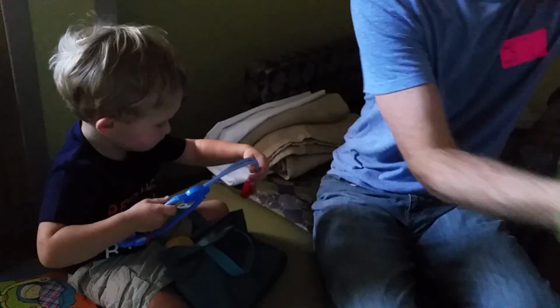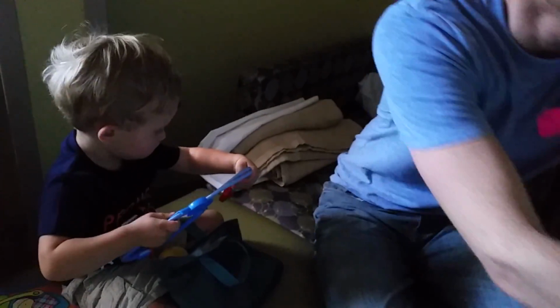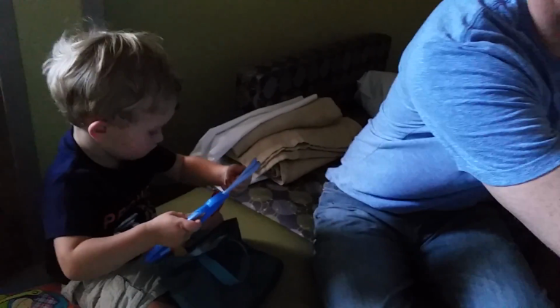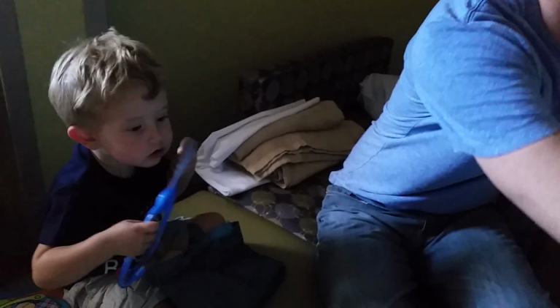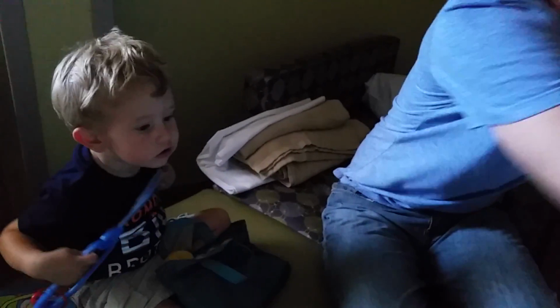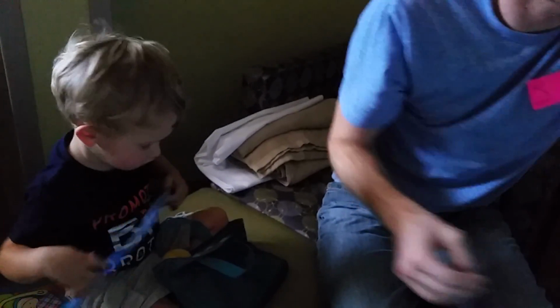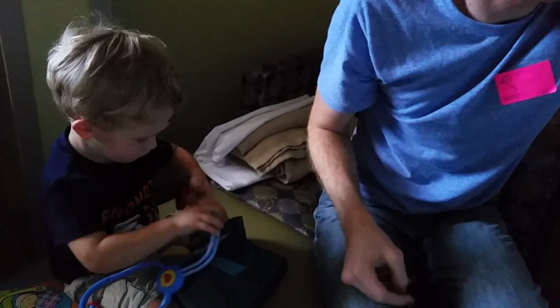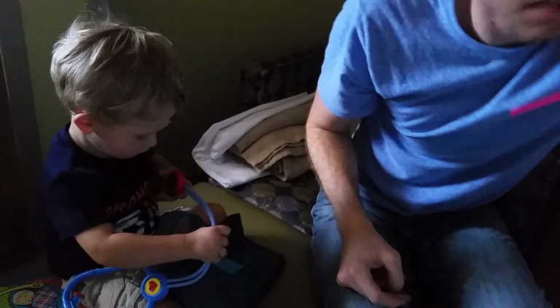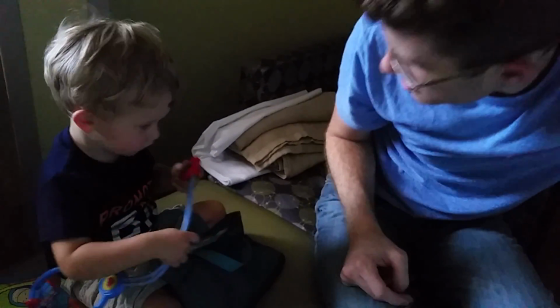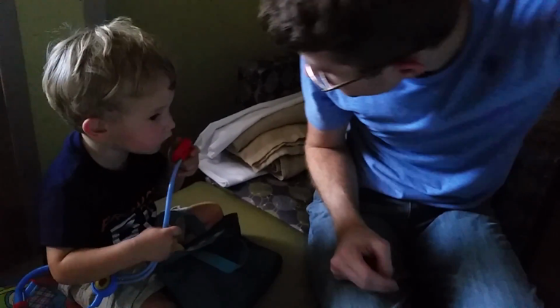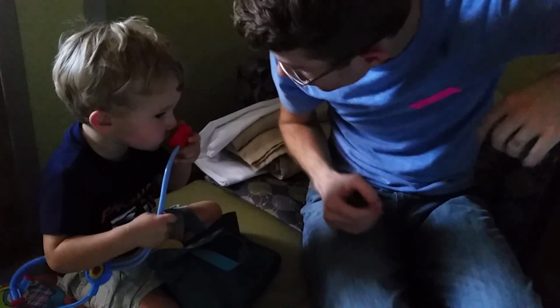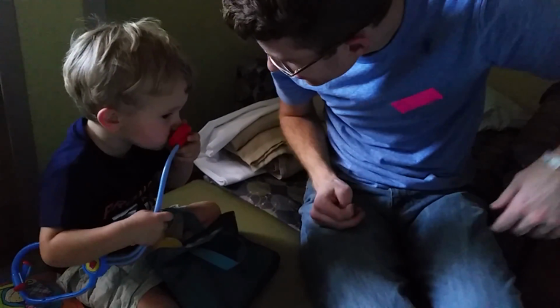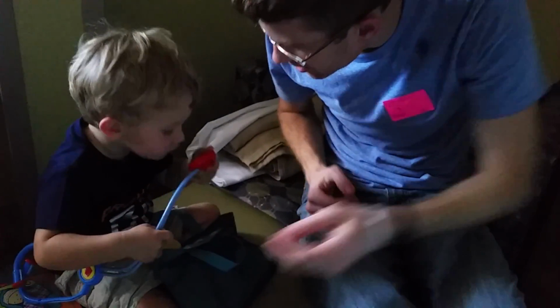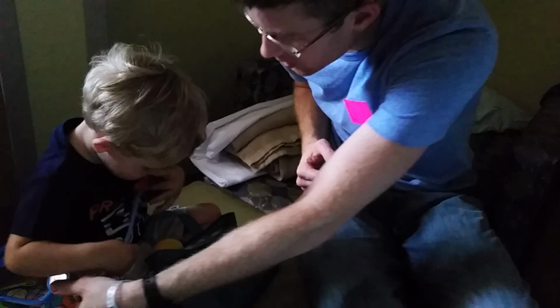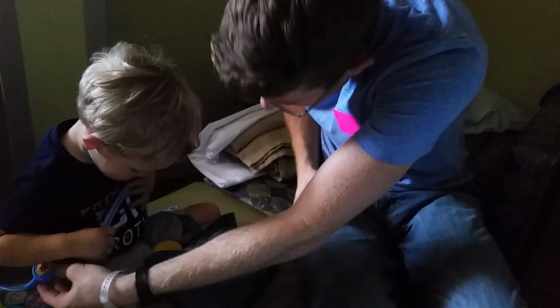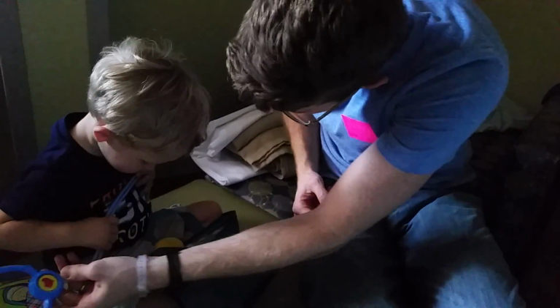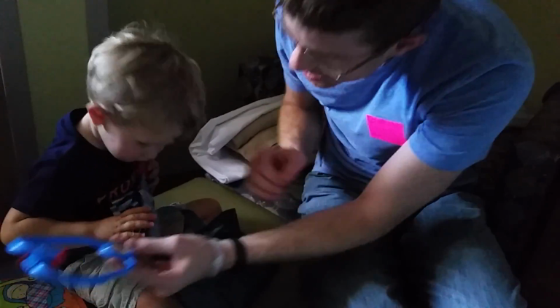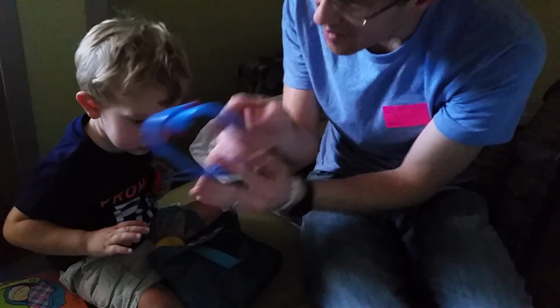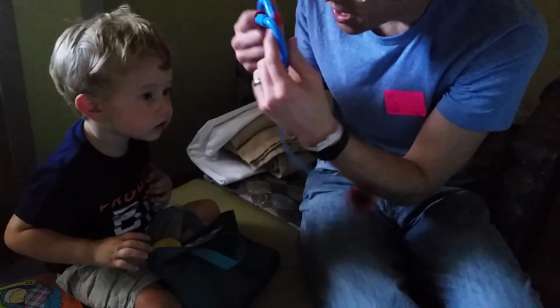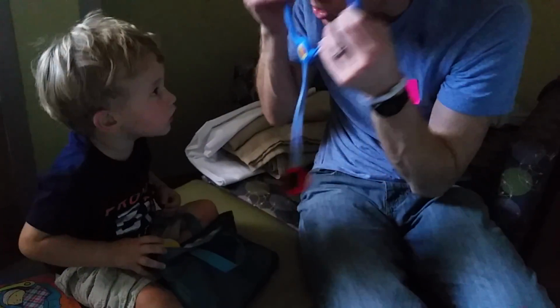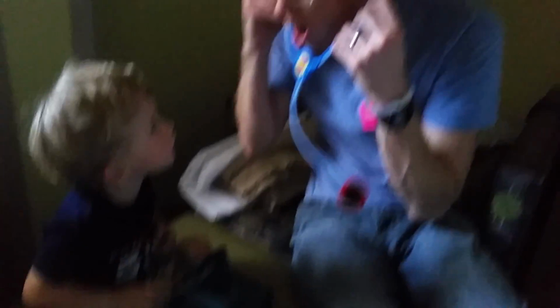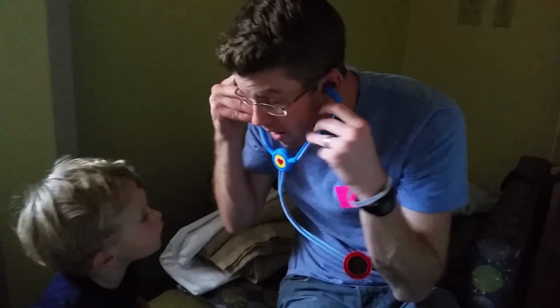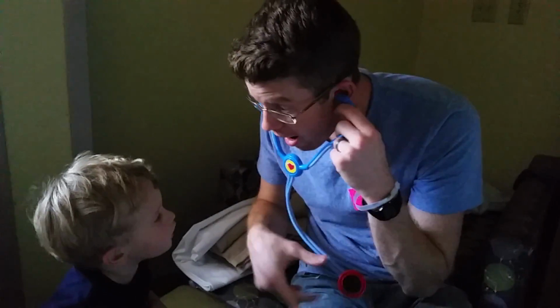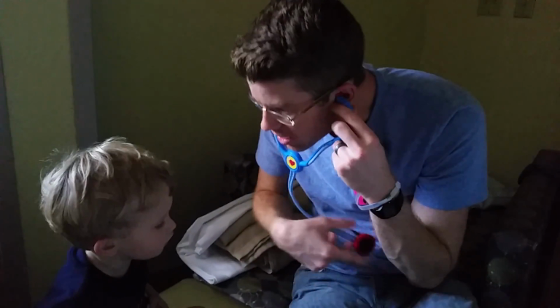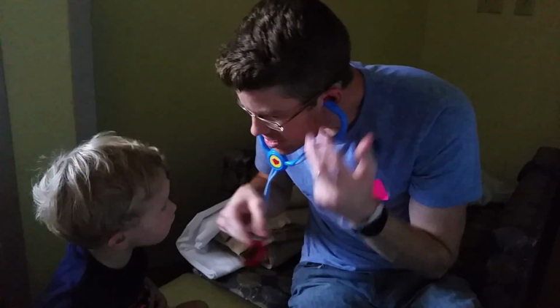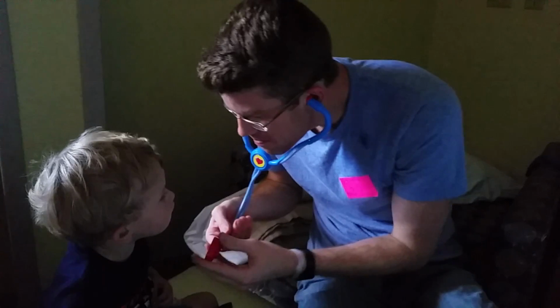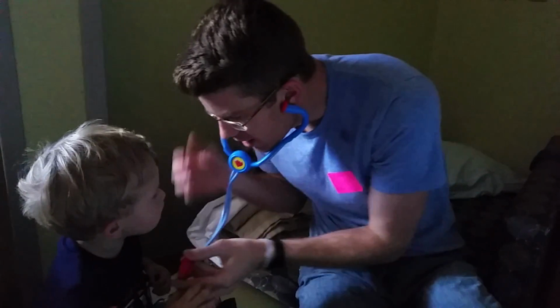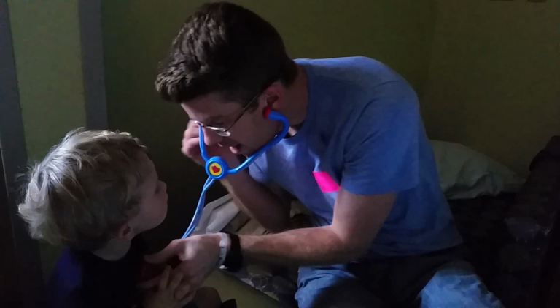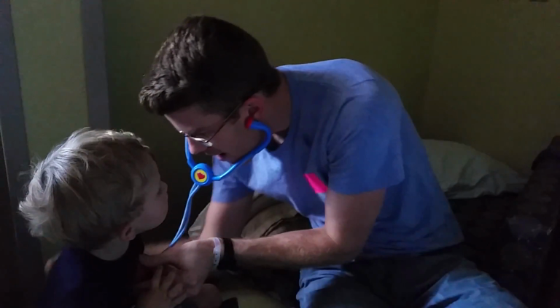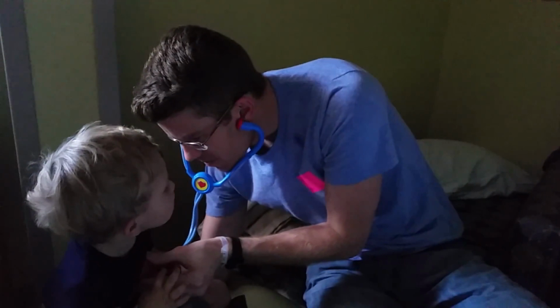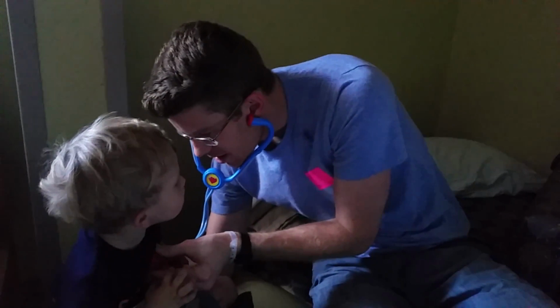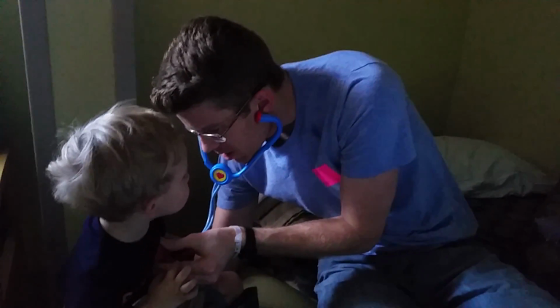Can you say stethoscope? Can you say stethoscope? Here, you want me to show? Like that? Good job. He goes, I'm going to listen to your belly. Daddy. He's such a sweetie.